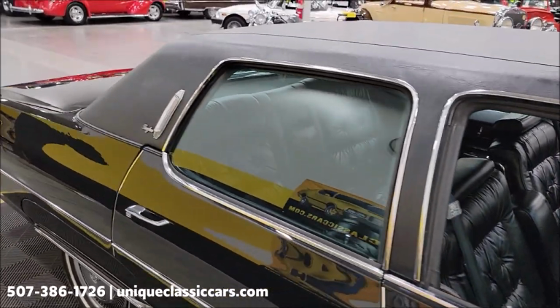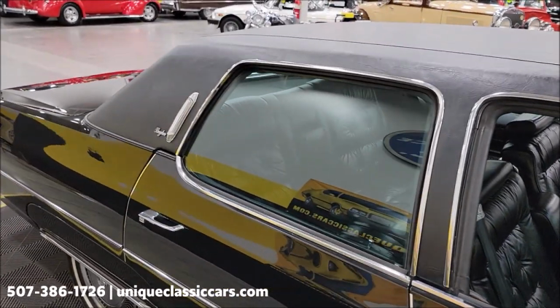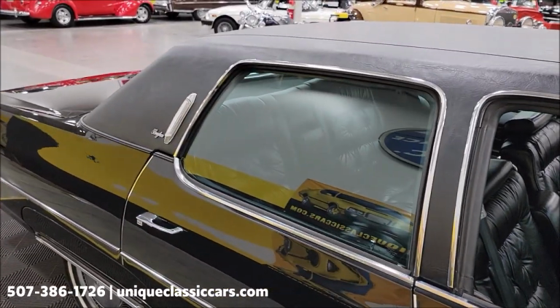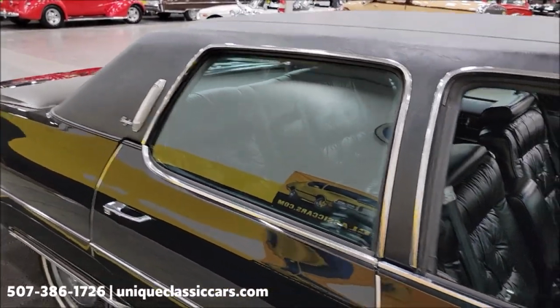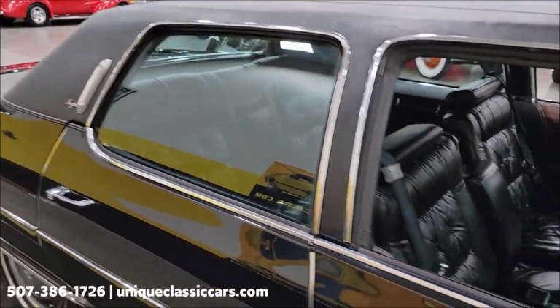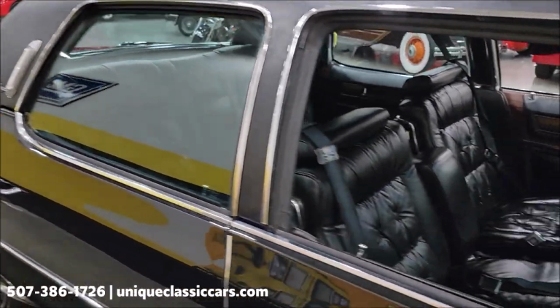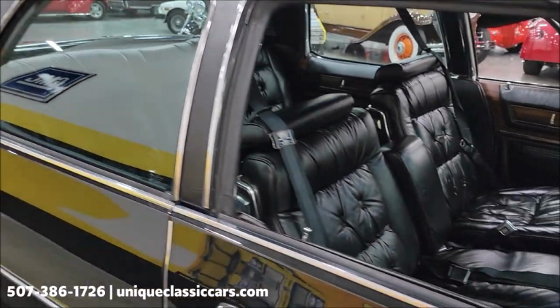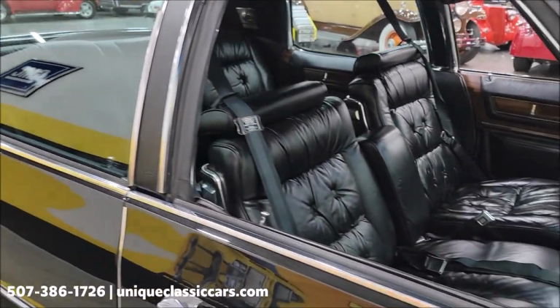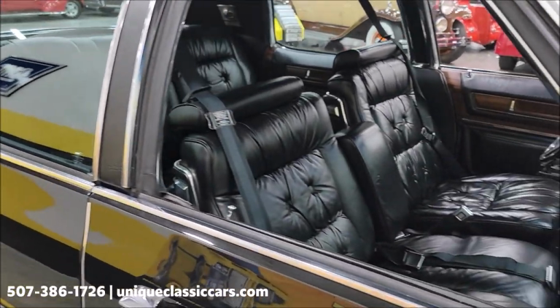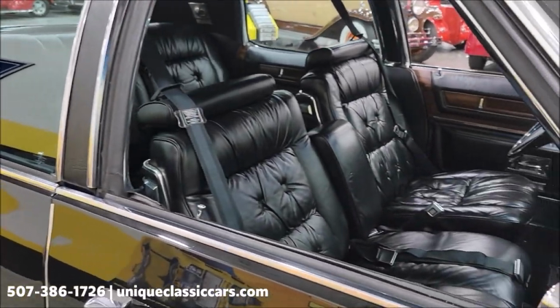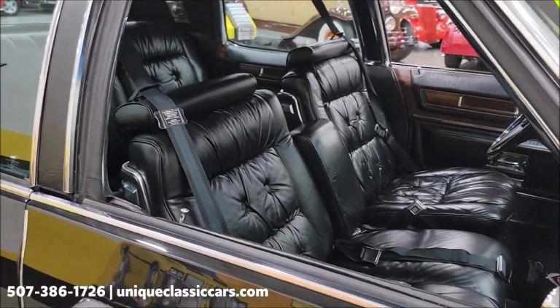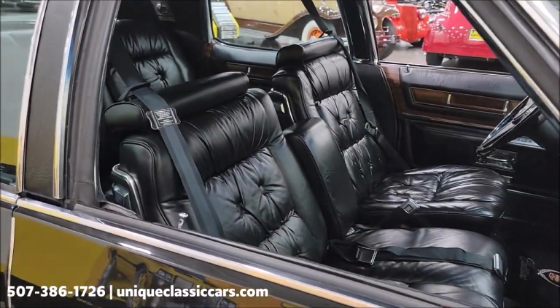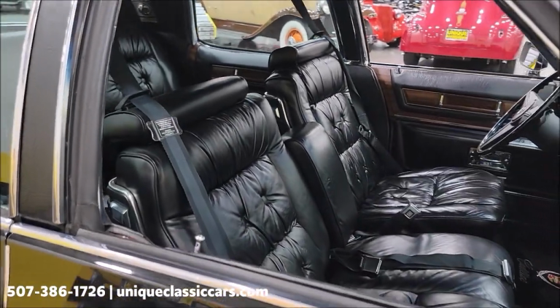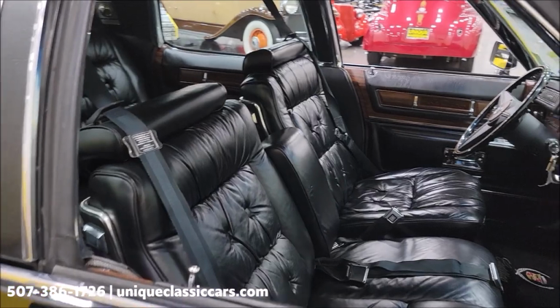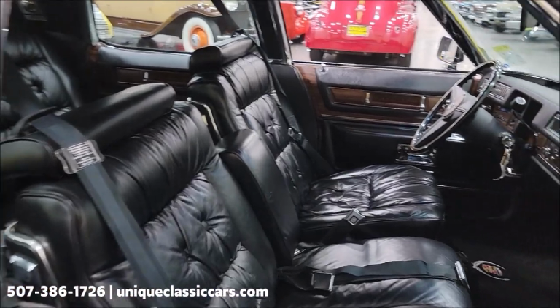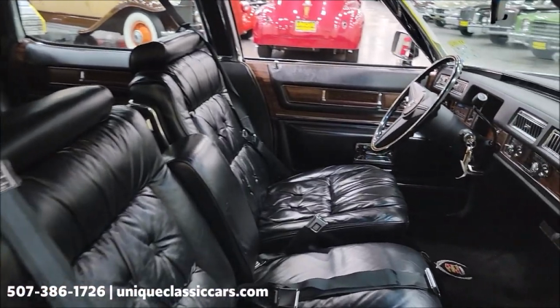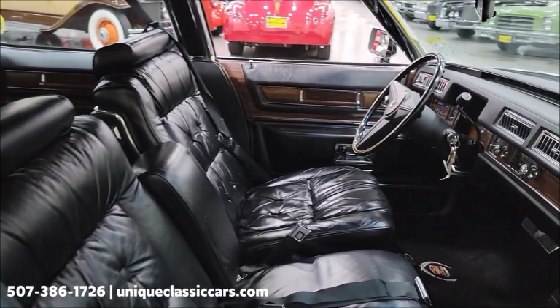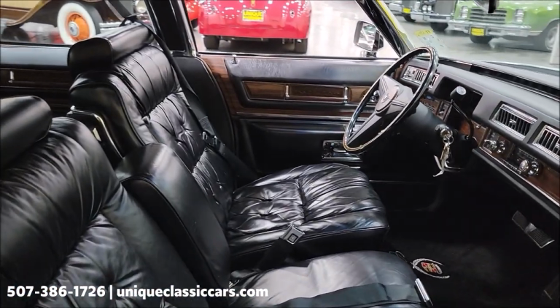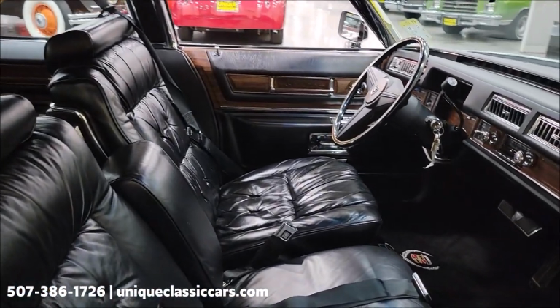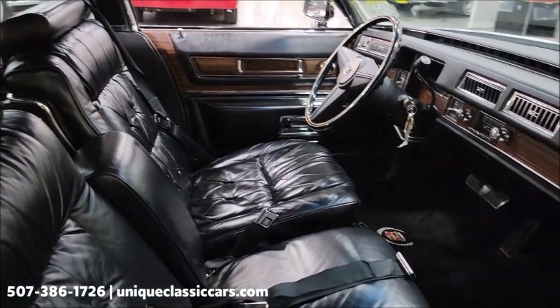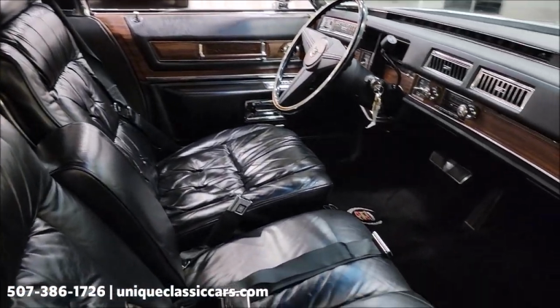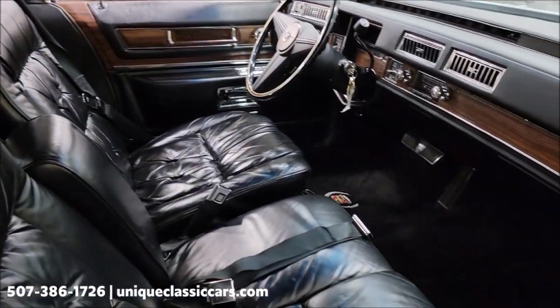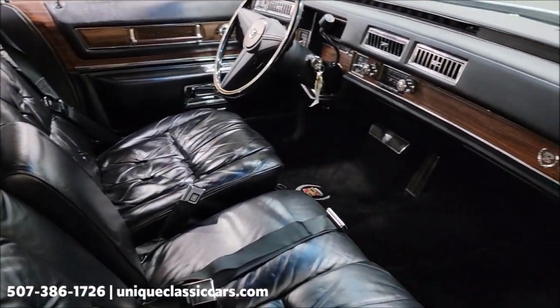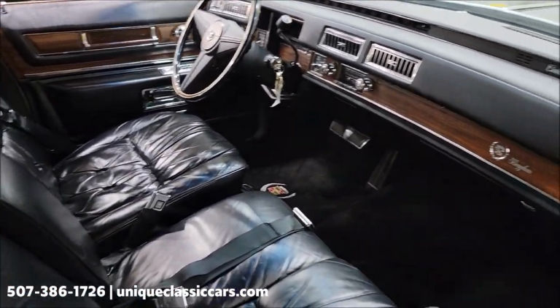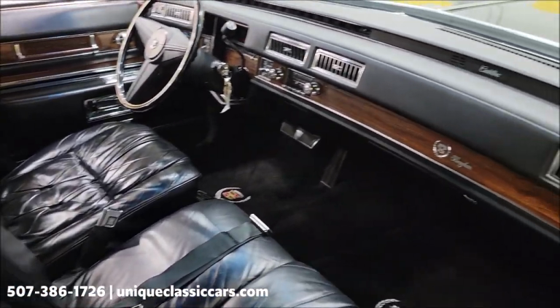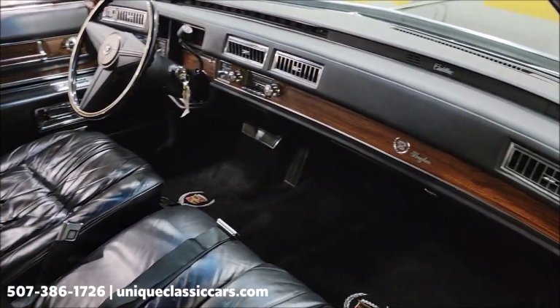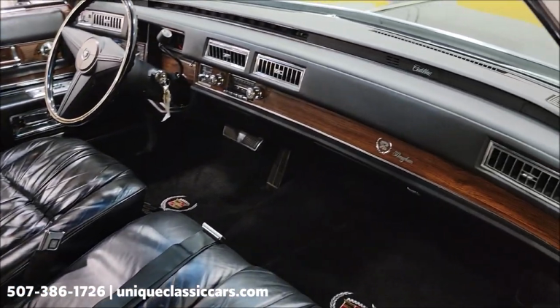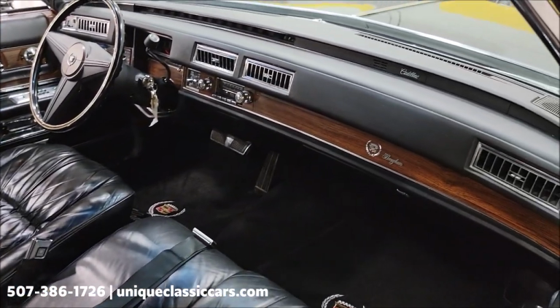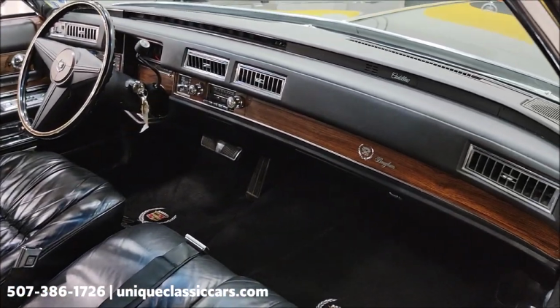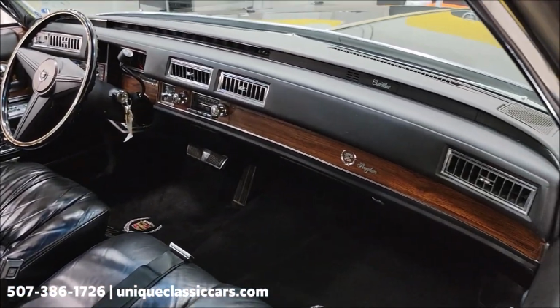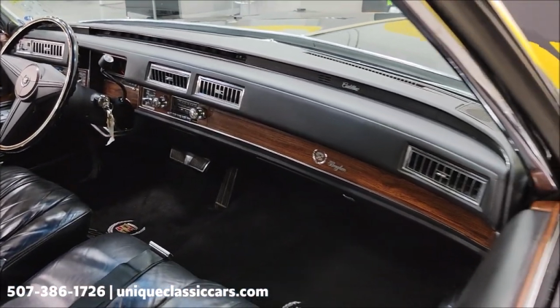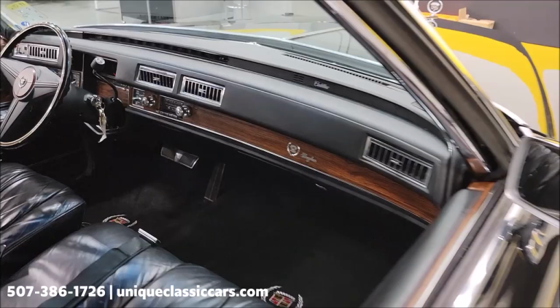Triple black — your black vinyl roof, black leather interior. Look at how plush that is, and the condition of it — original dash. Wow.